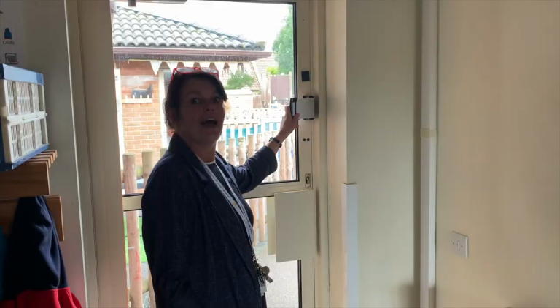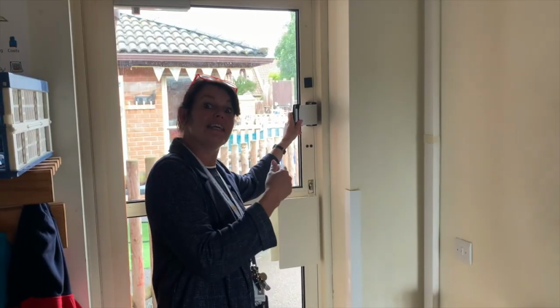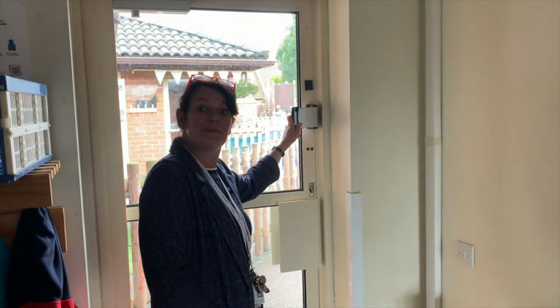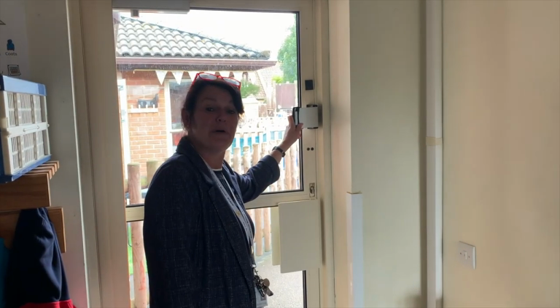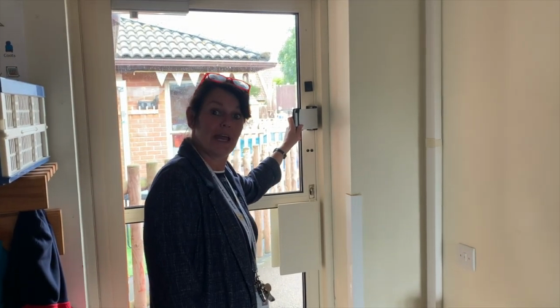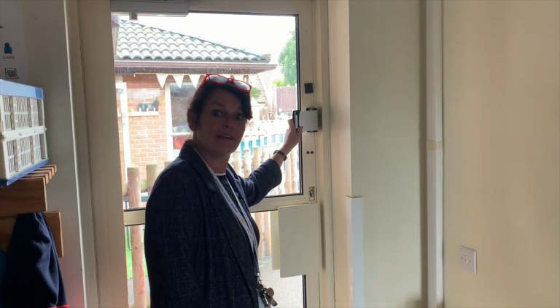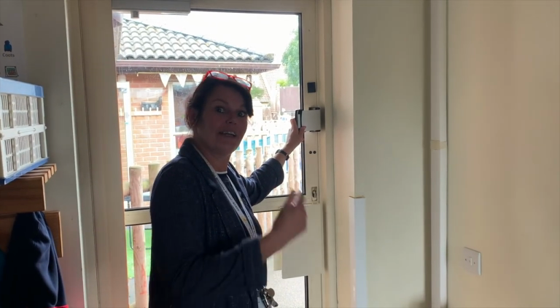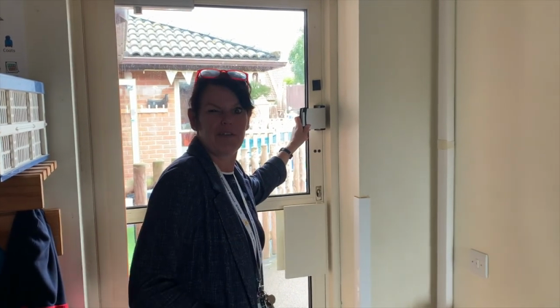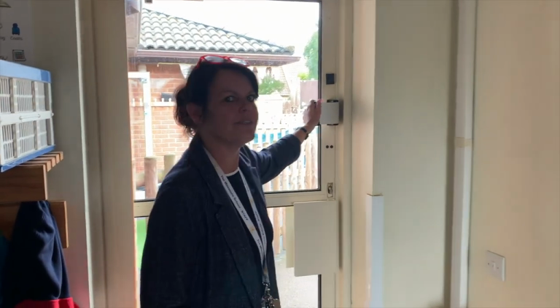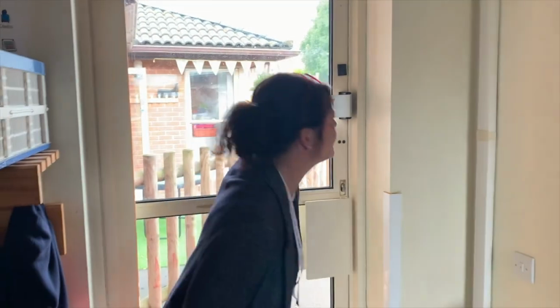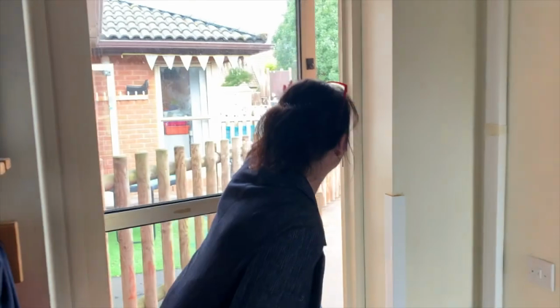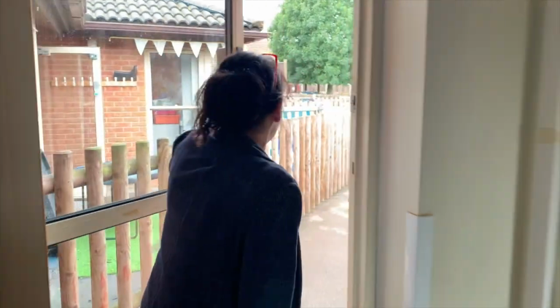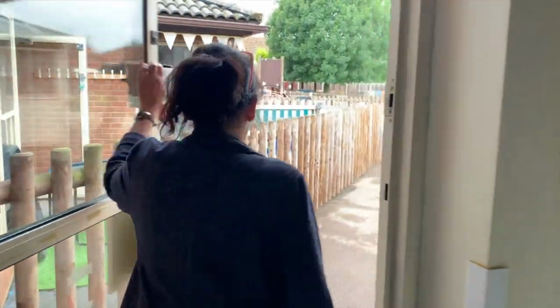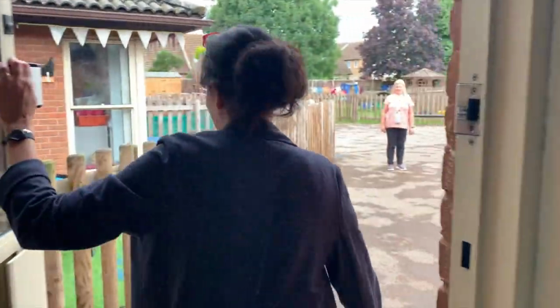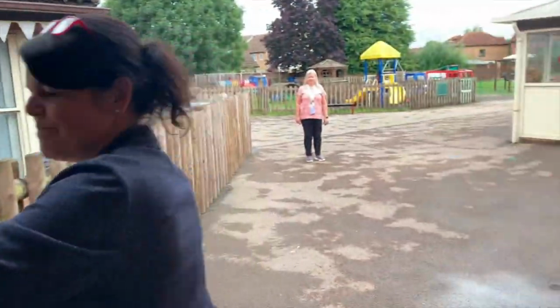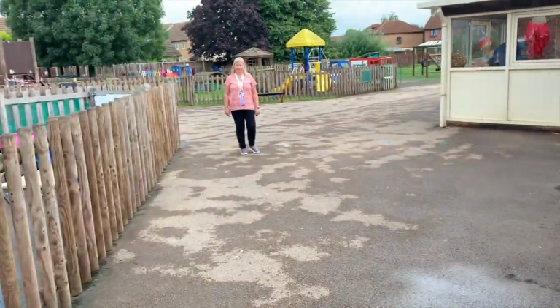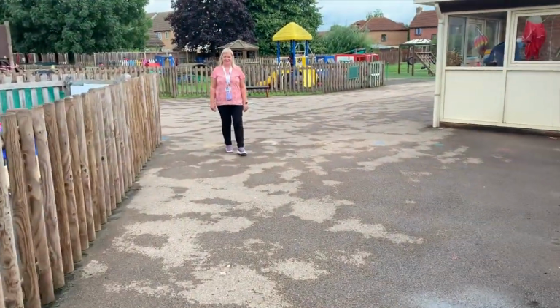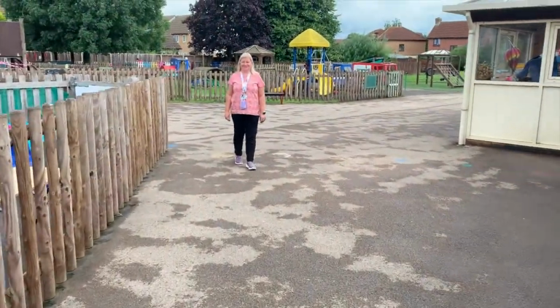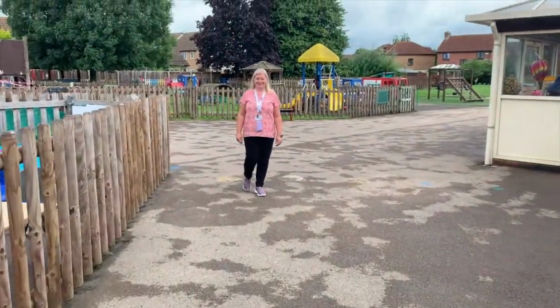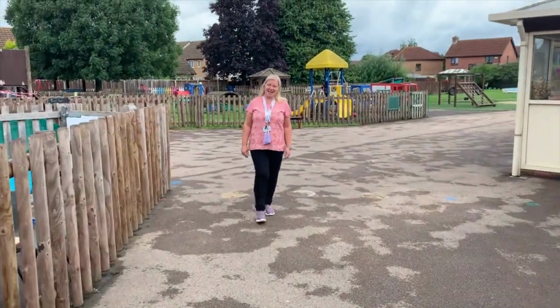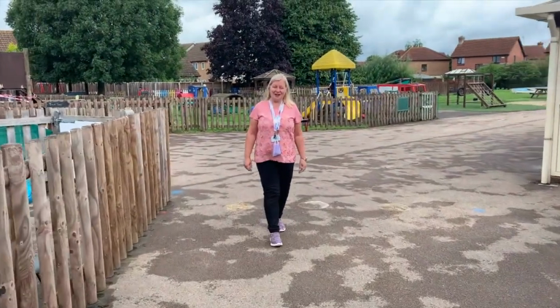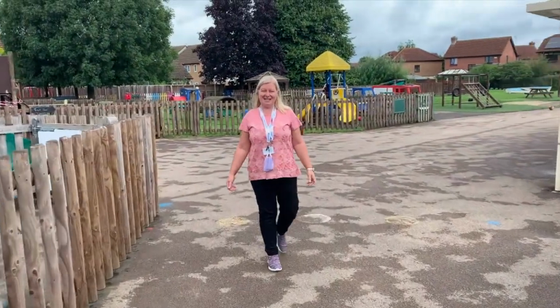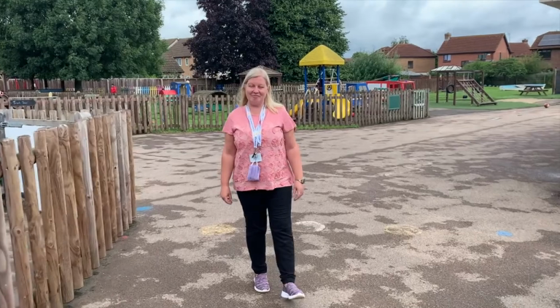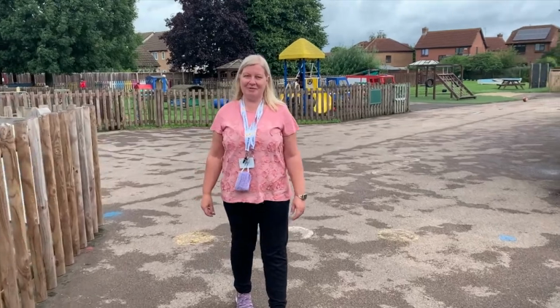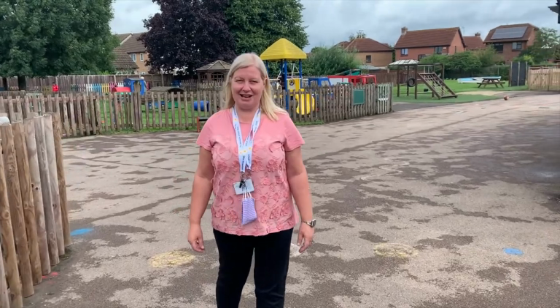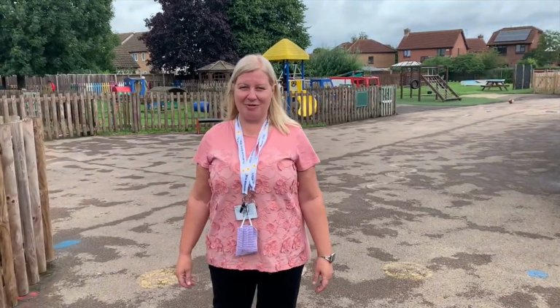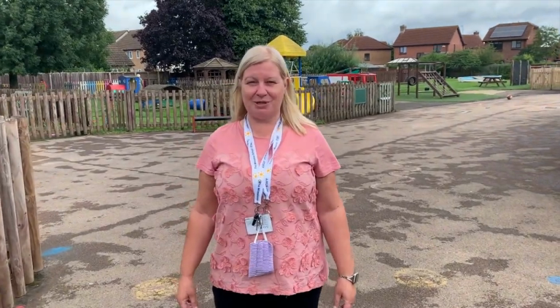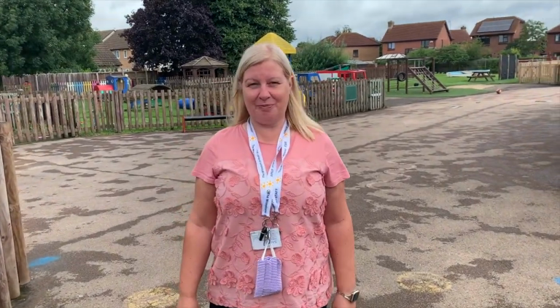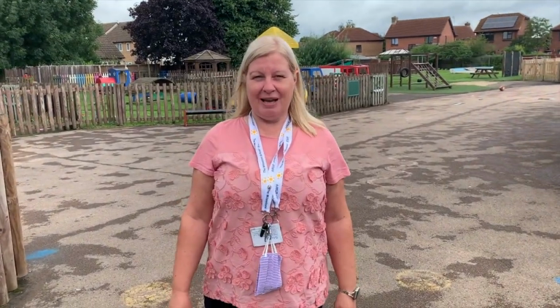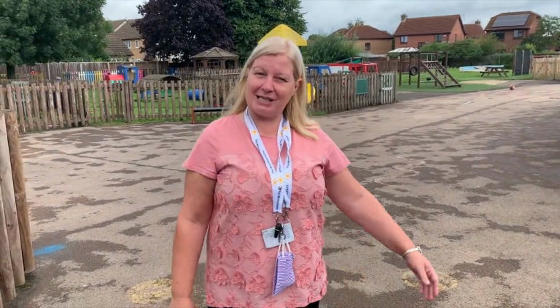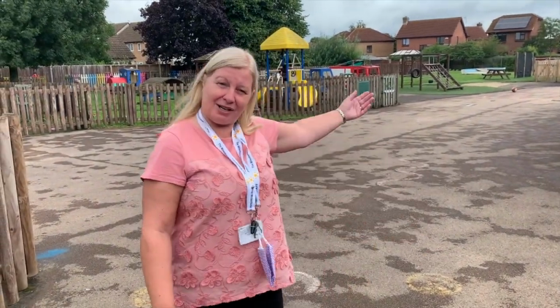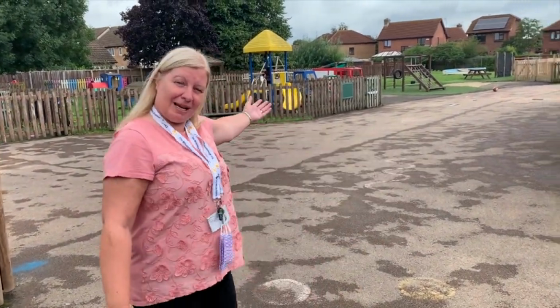And this is the Middle Department playground. Let's go and have a look outside. Hello! I'm the Senior LSW from Middle School. Please come and have a look at our playground.